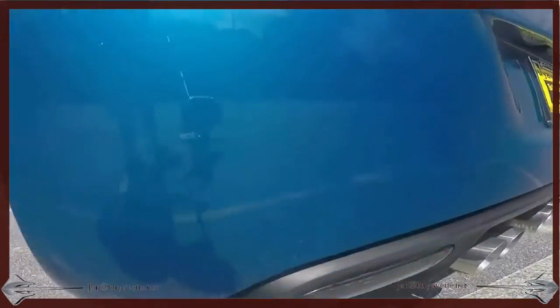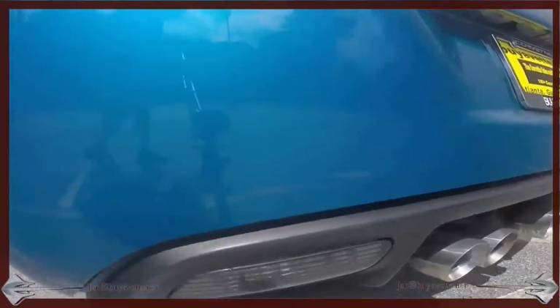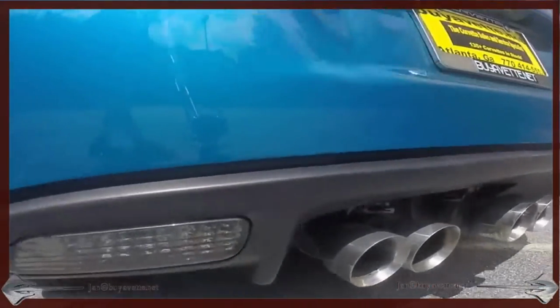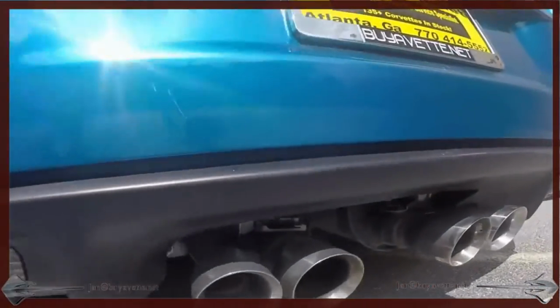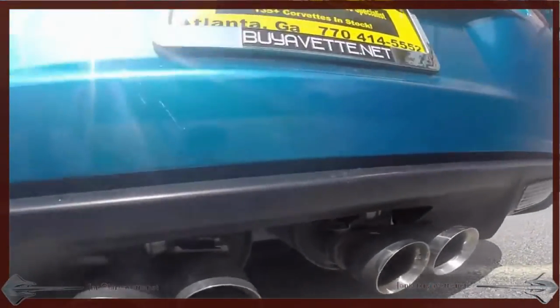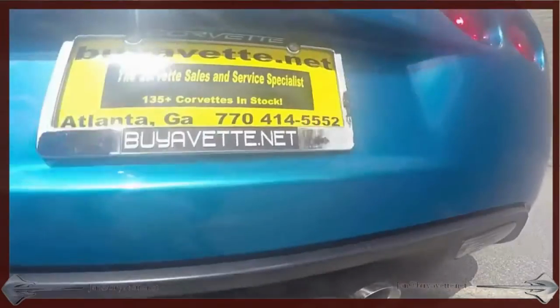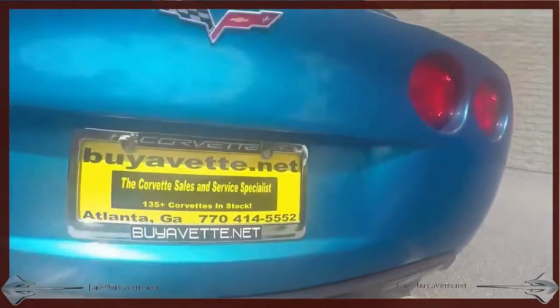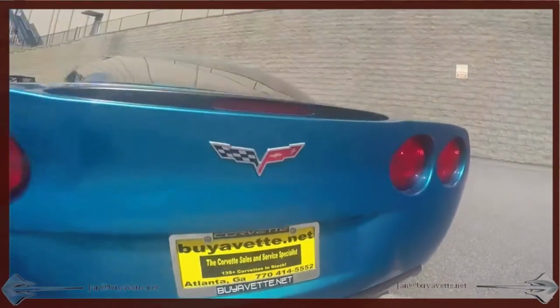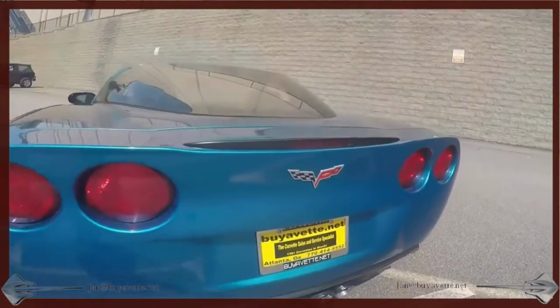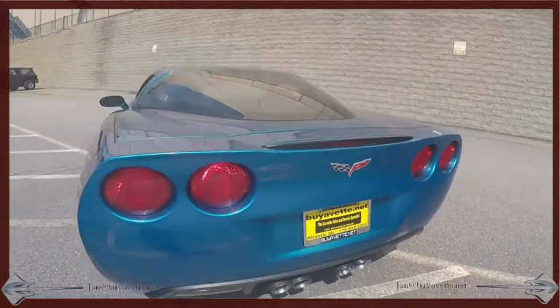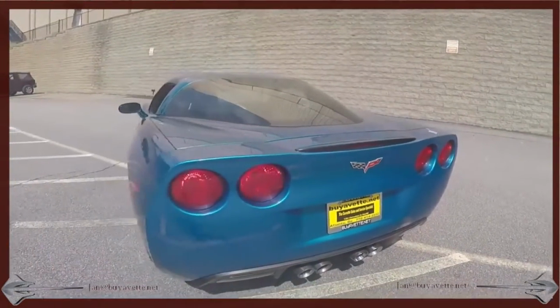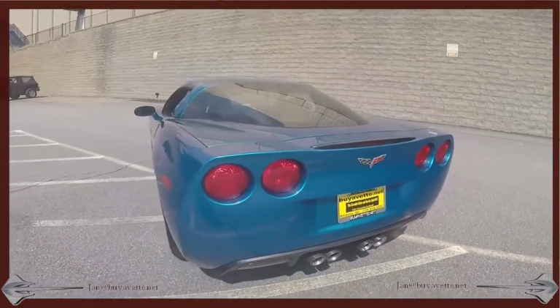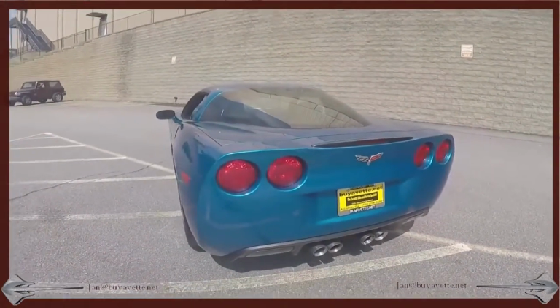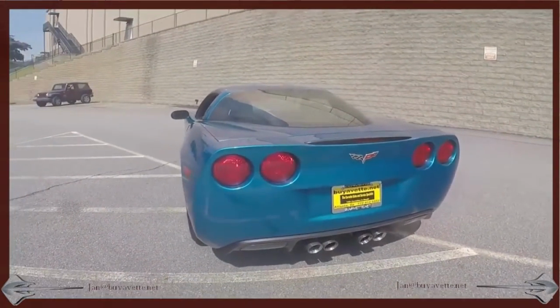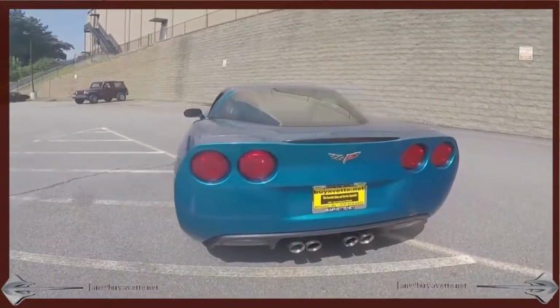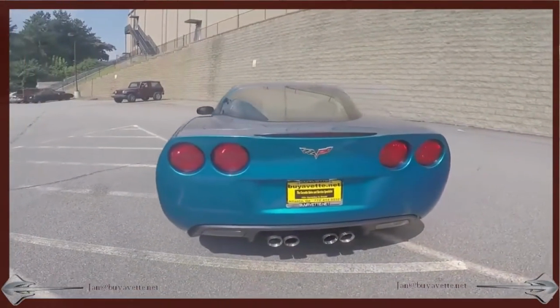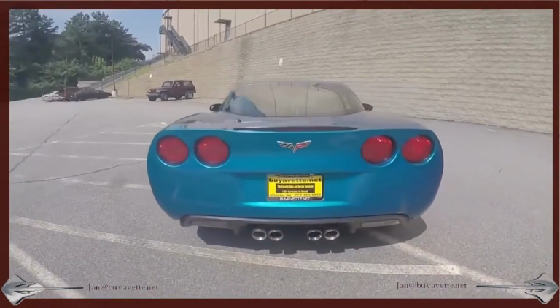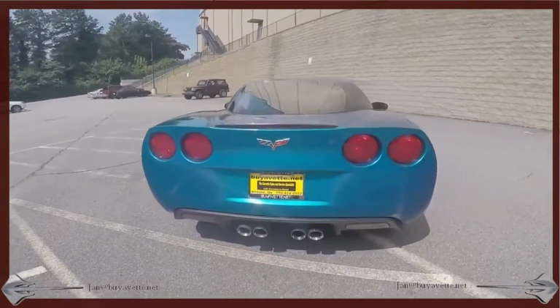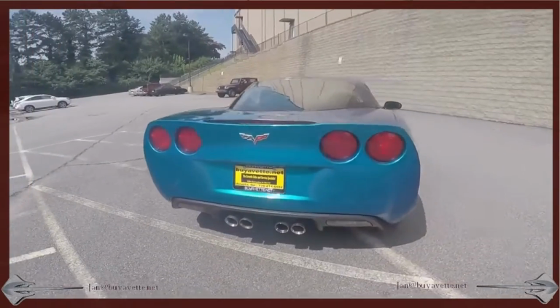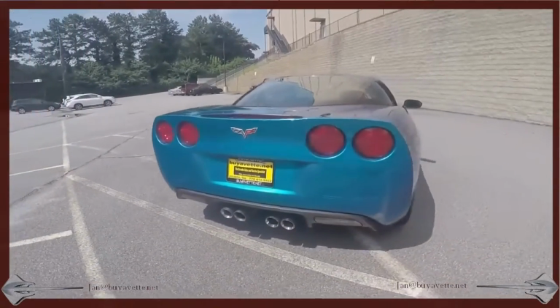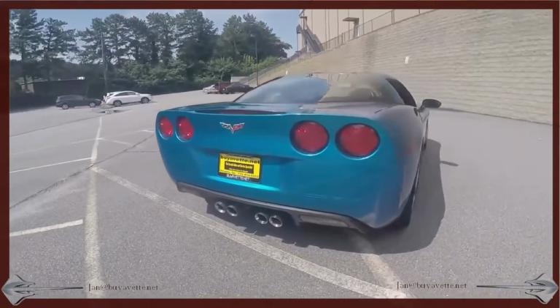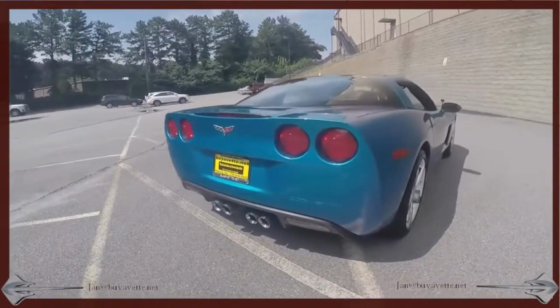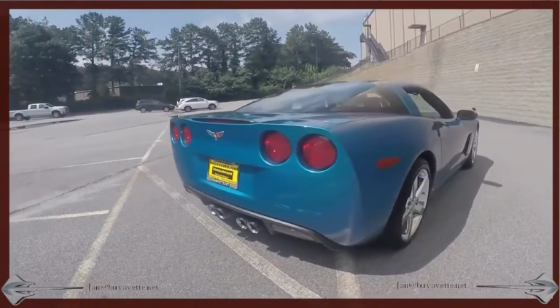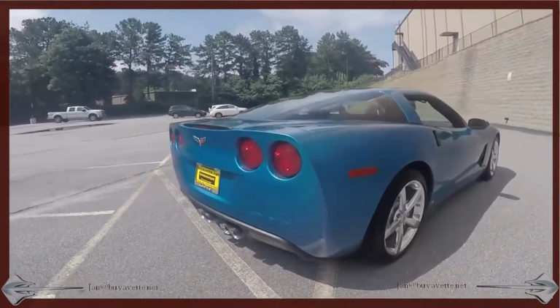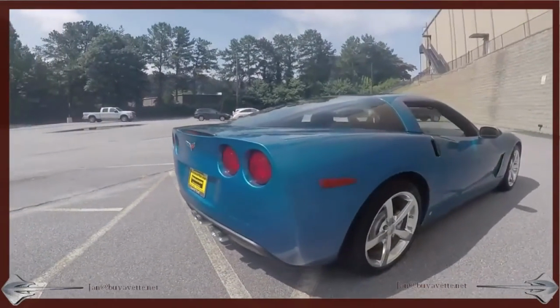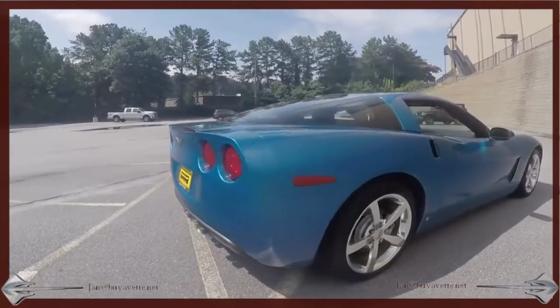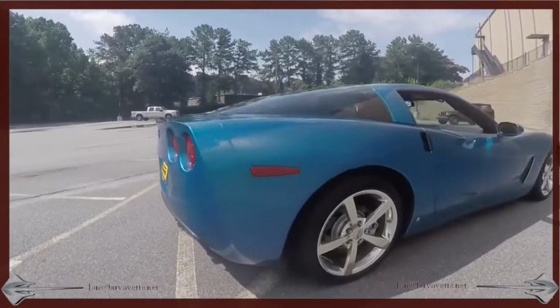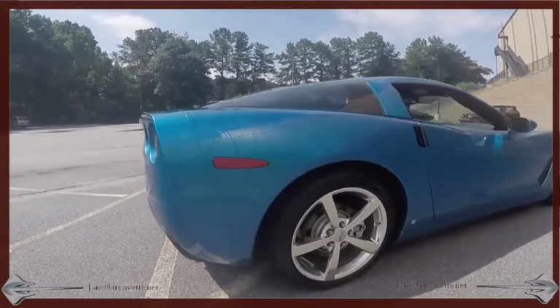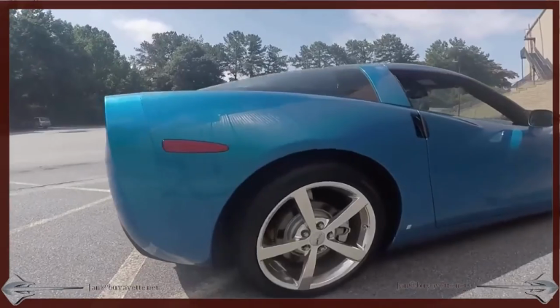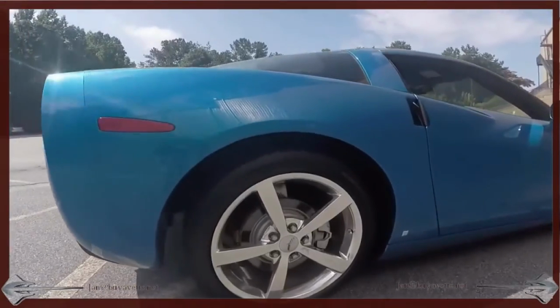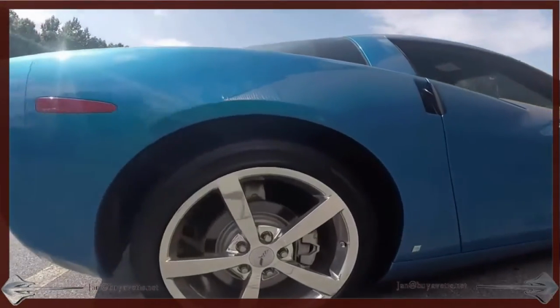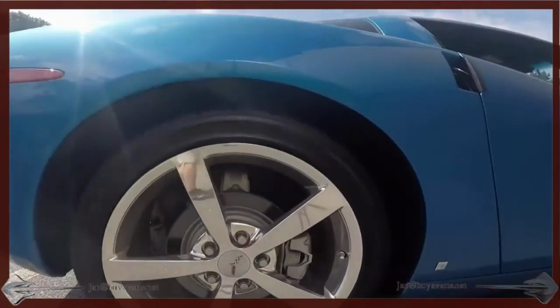Coming to the back, you might even hear the exhaust. Swinging around the car, enjoying every part of it. Clean as a pin — great low mileage.